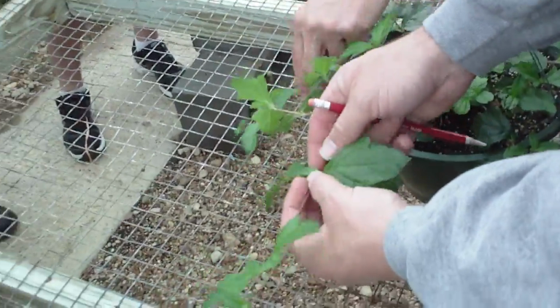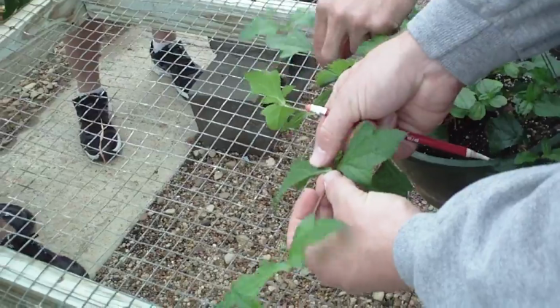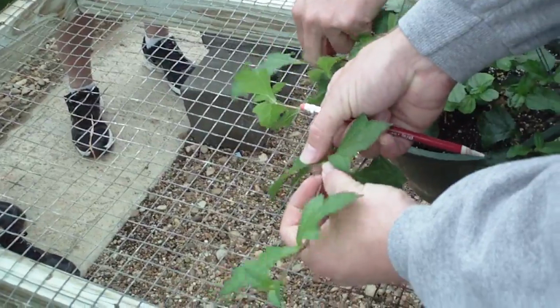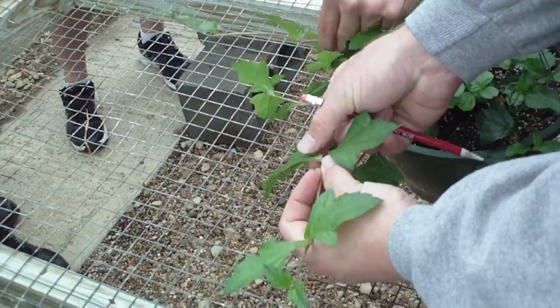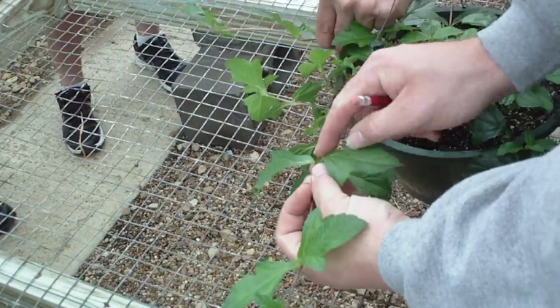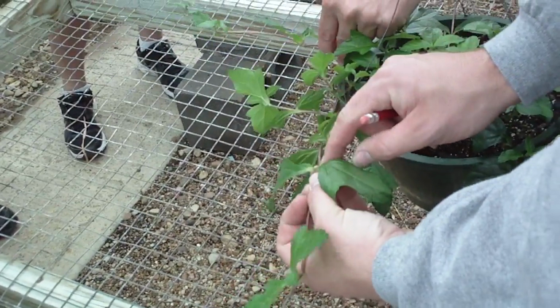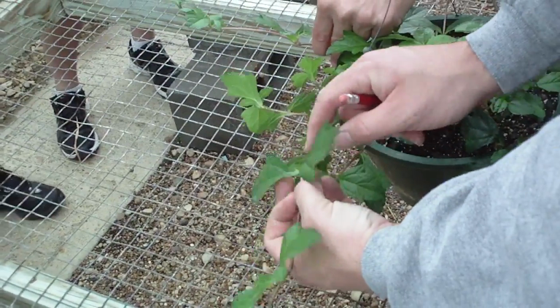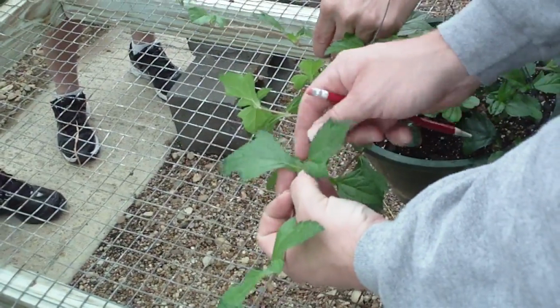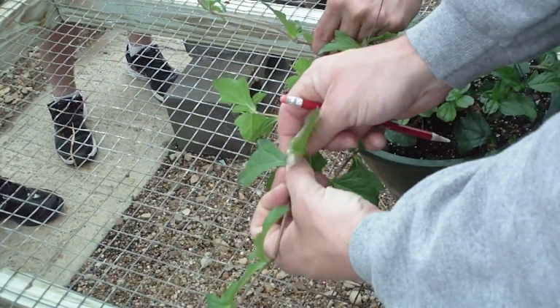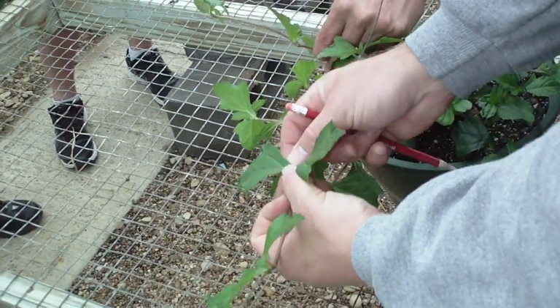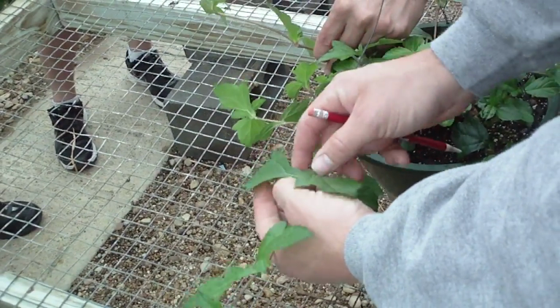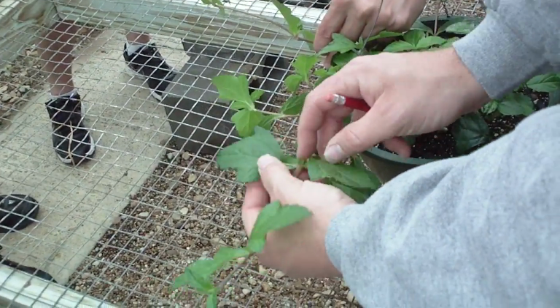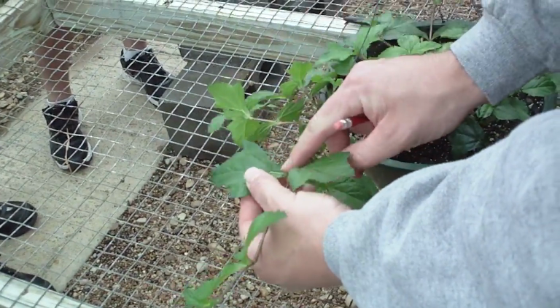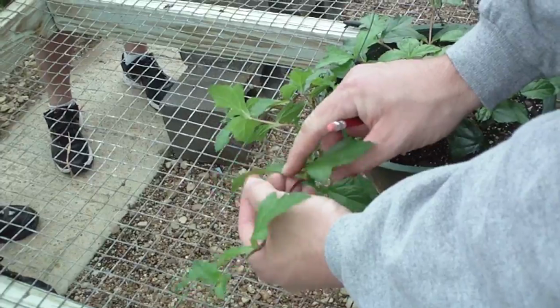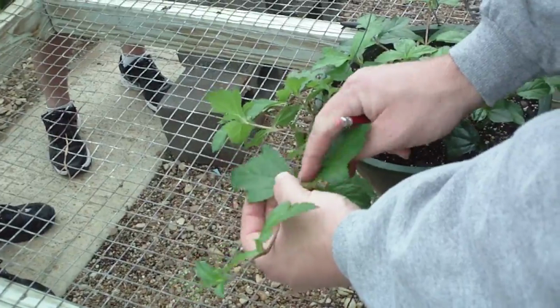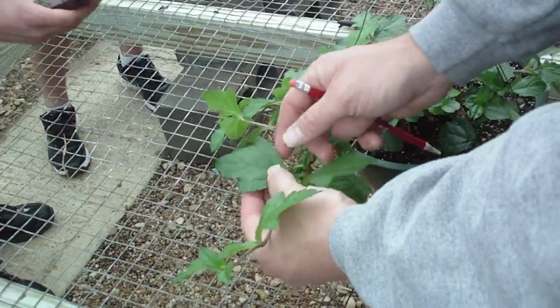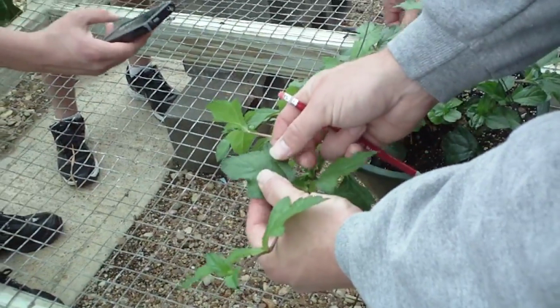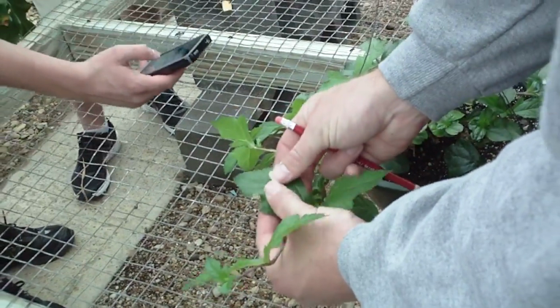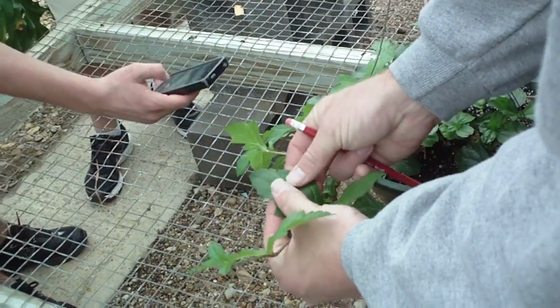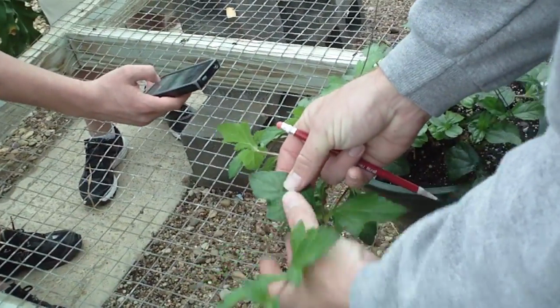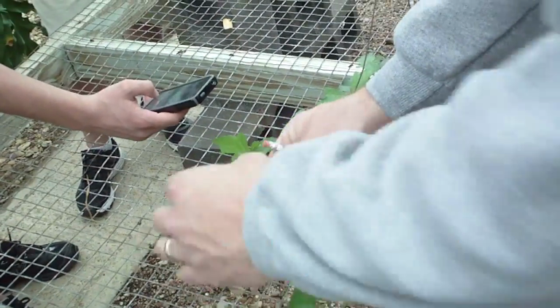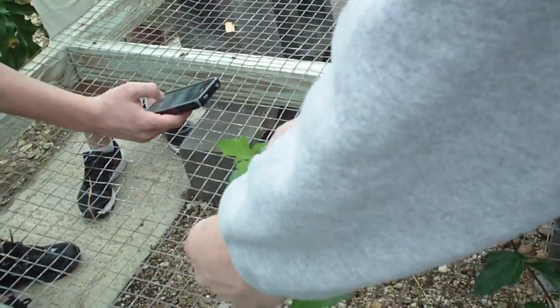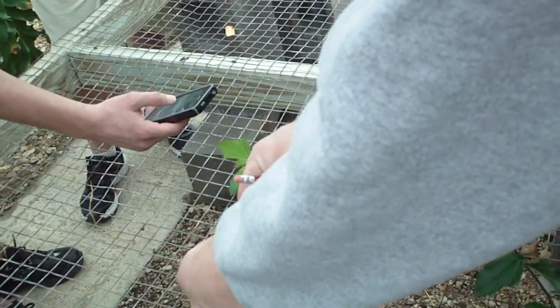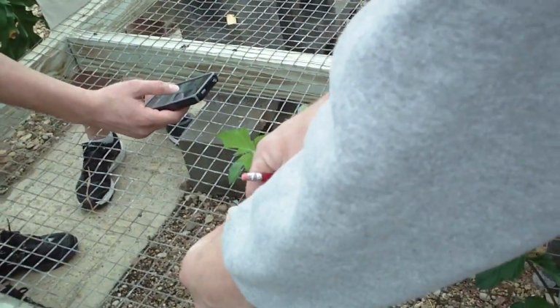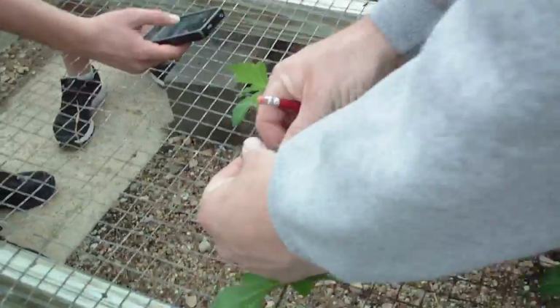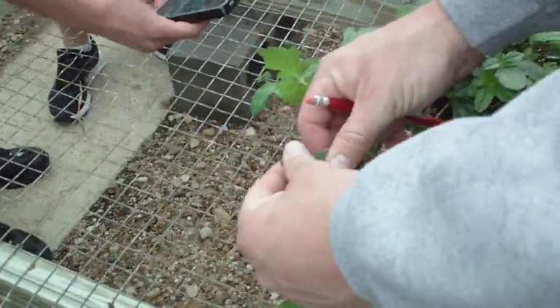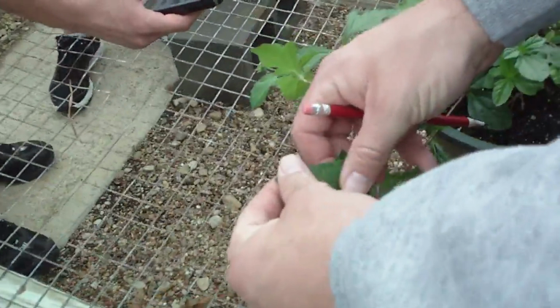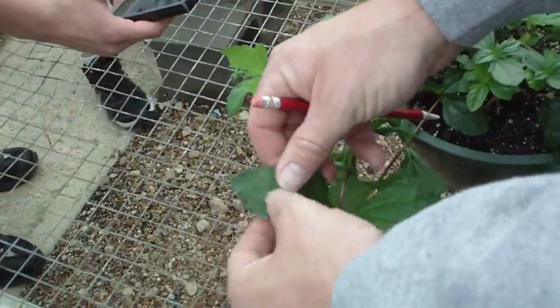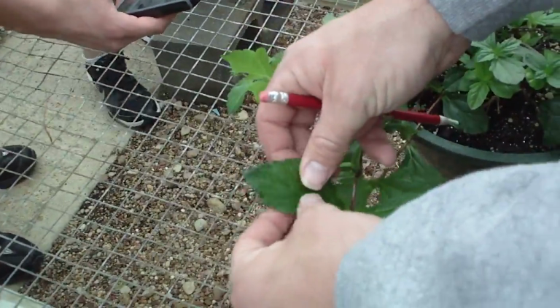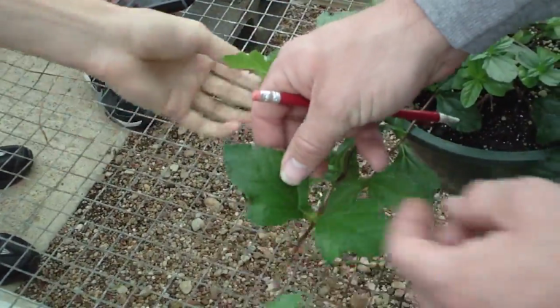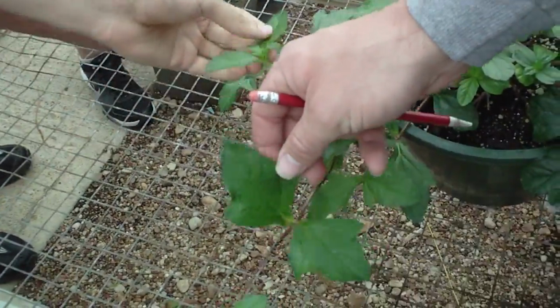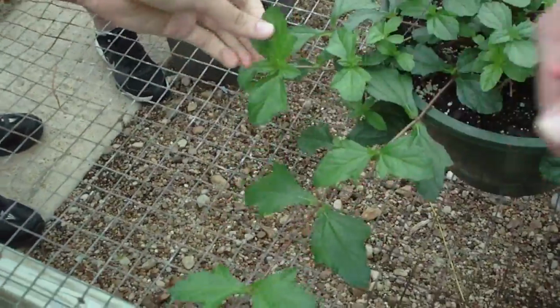The petioles are very short, sometimes winged. And if you rub your hand backward on this leaf, there are hairs there that make it kind of scabrous.